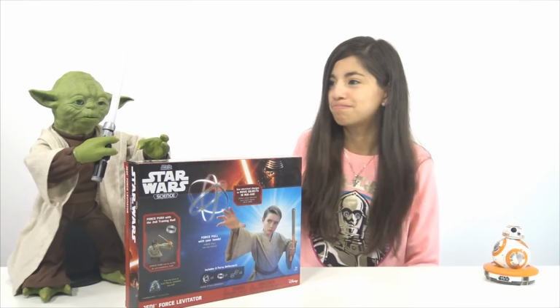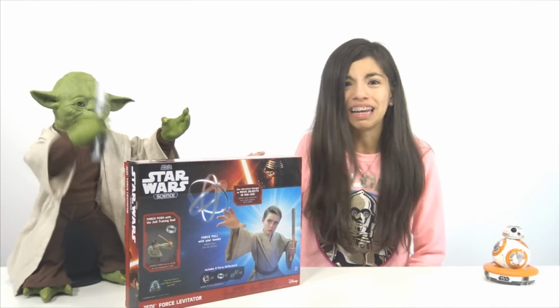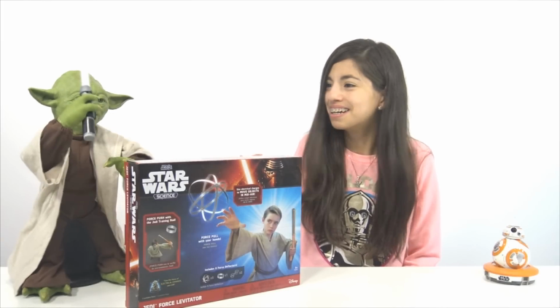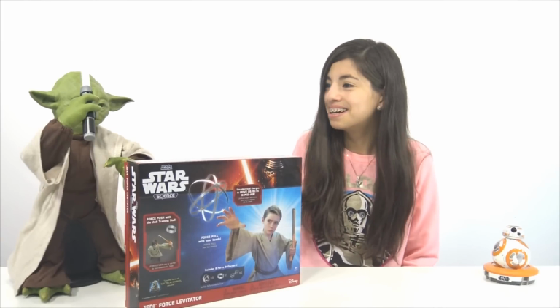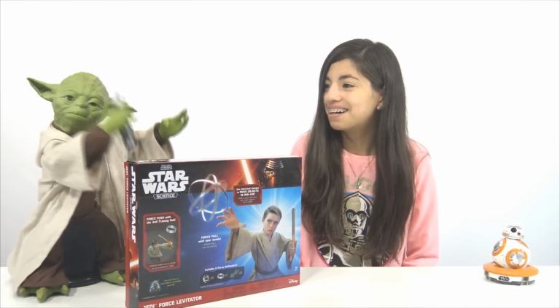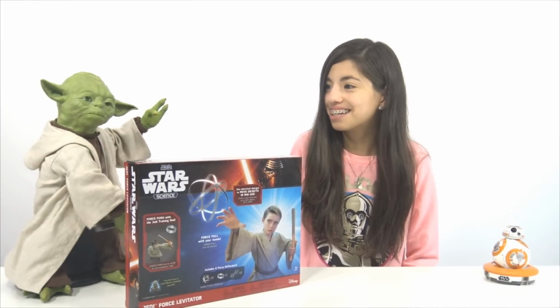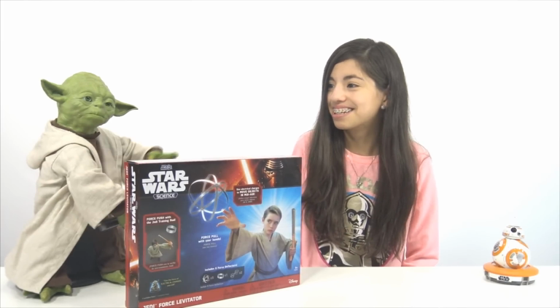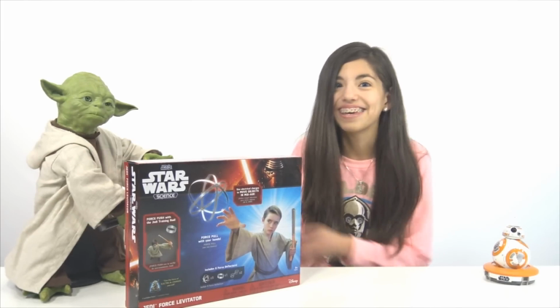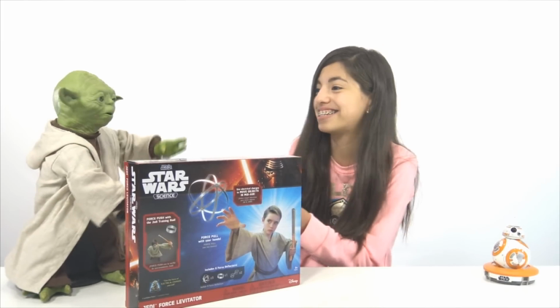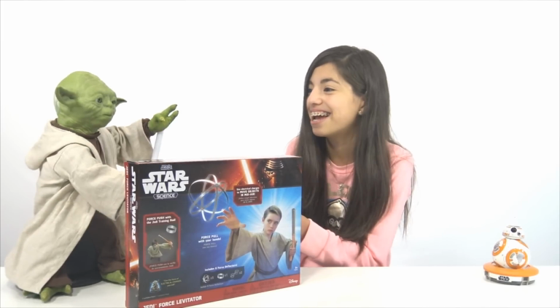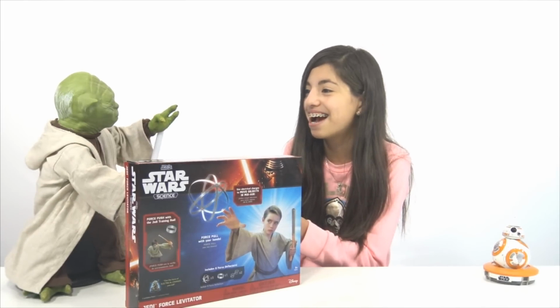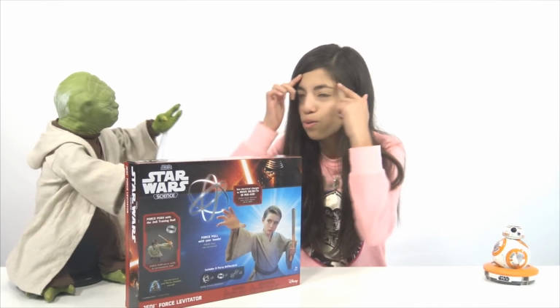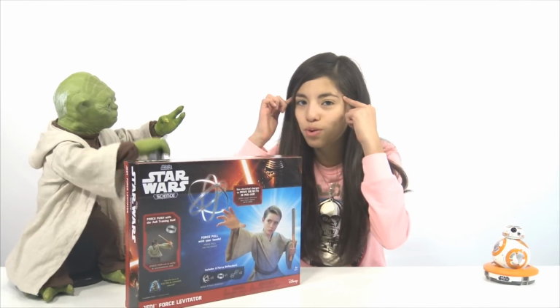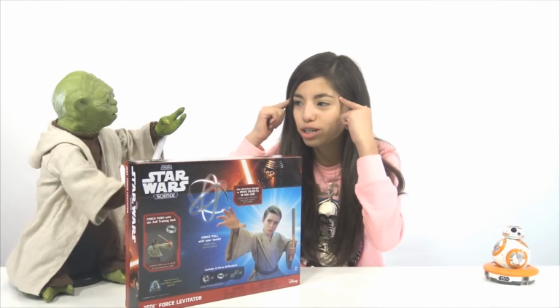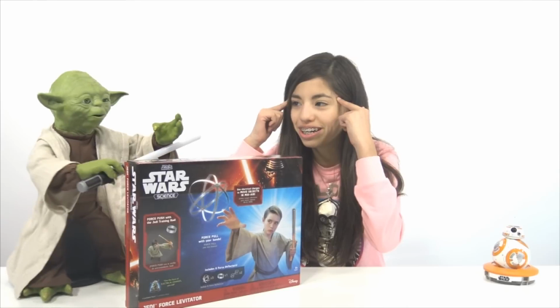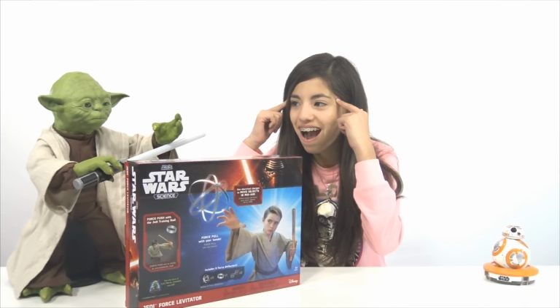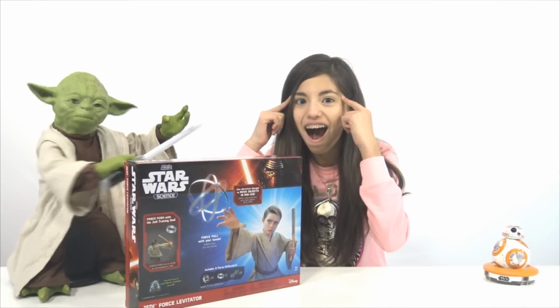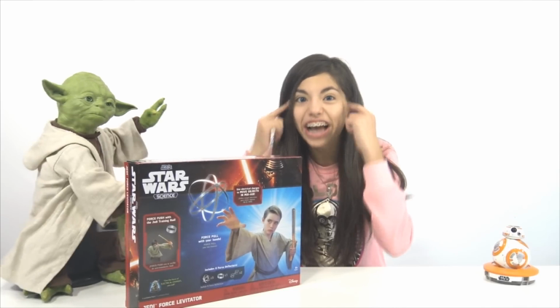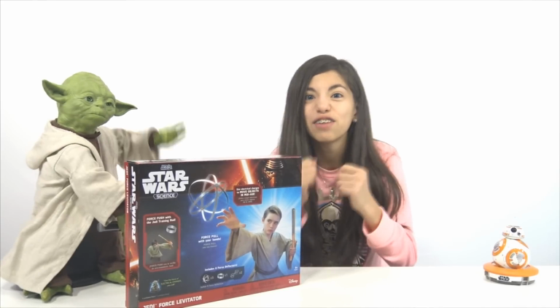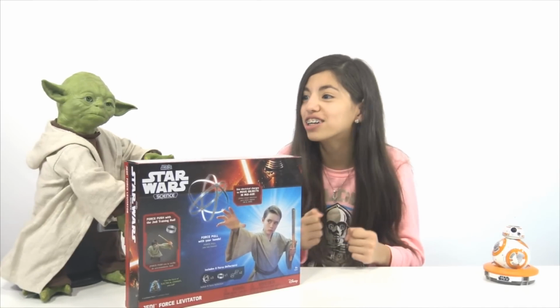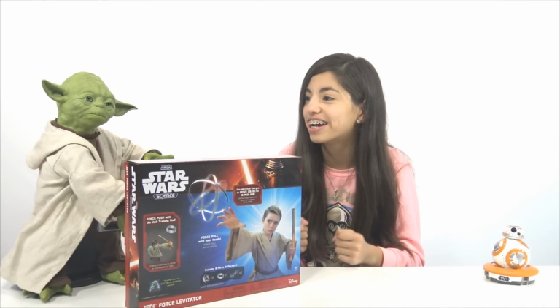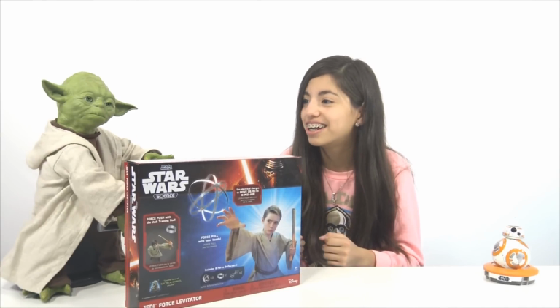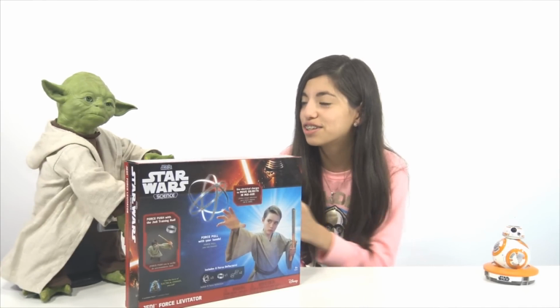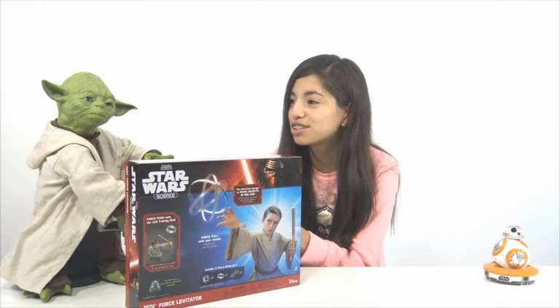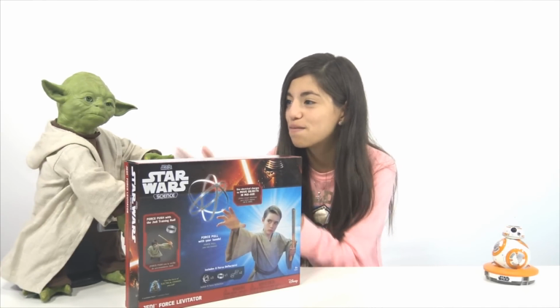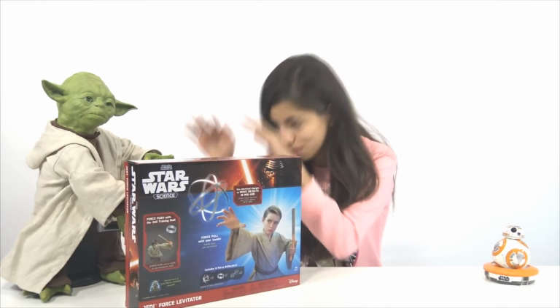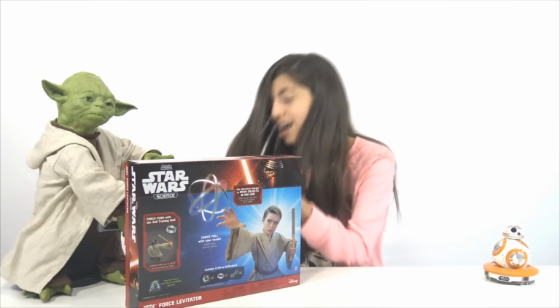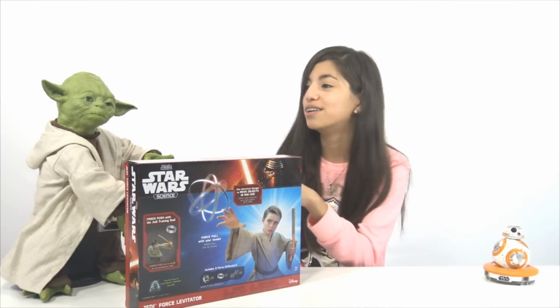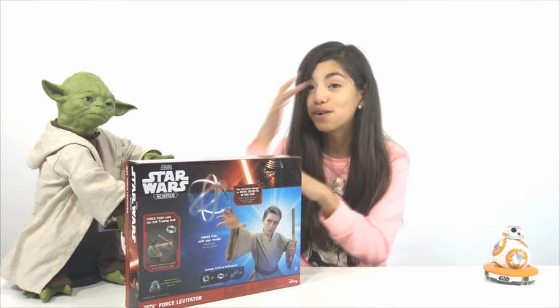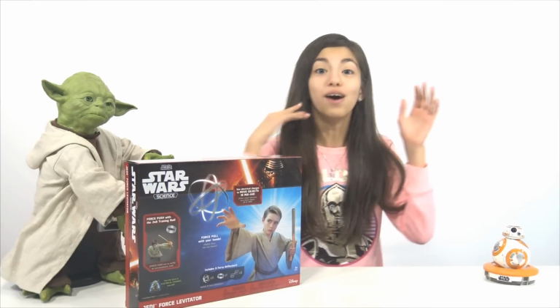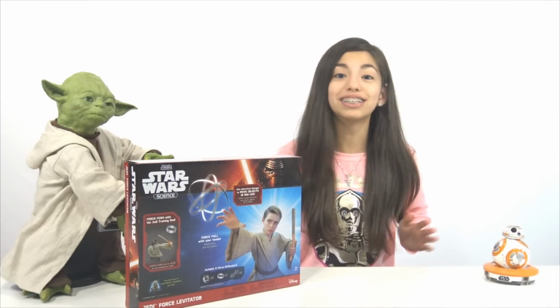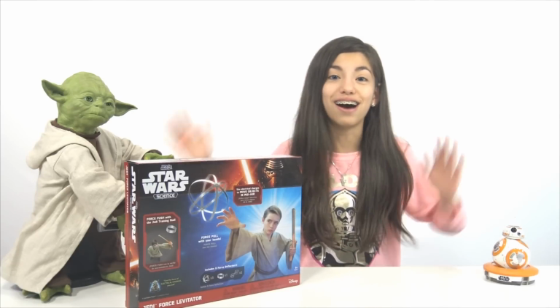Ready to train, are you? Yes. Ready or mine? Of course. Mine is ready. I'm gonna let the force. Is there anything else? Great Master Yoda. Okay, I'll keep talking now.